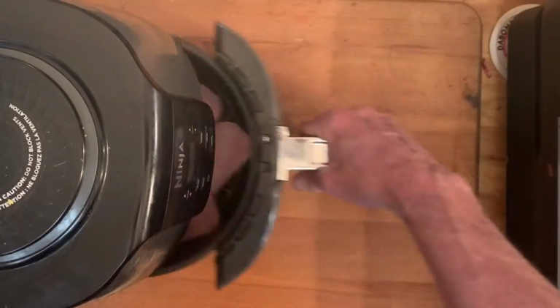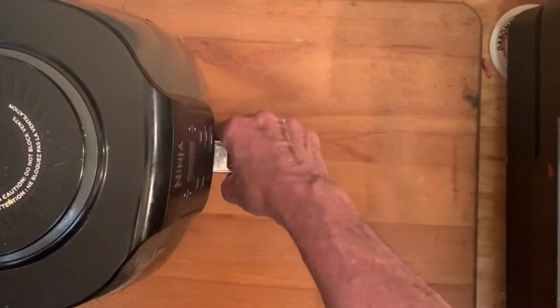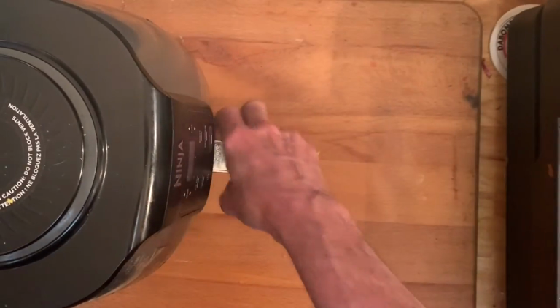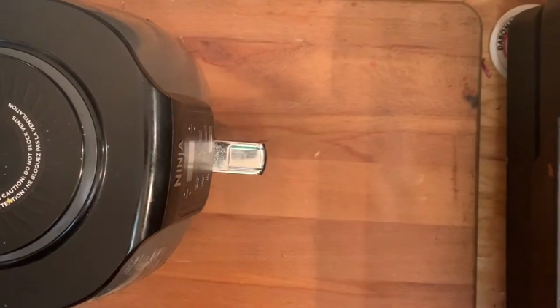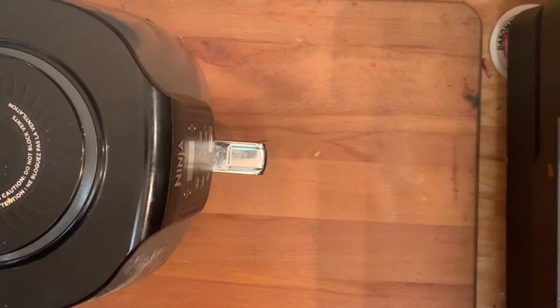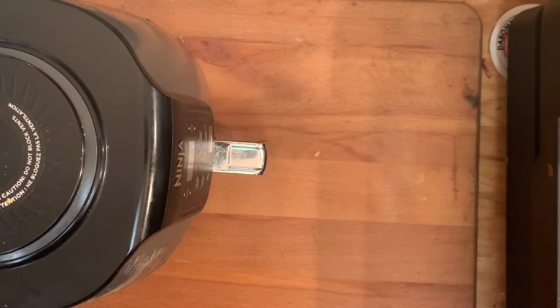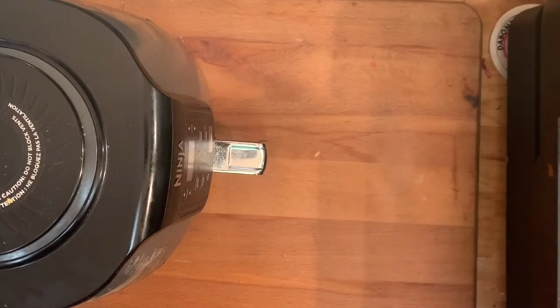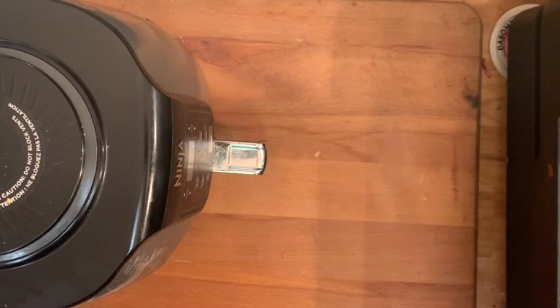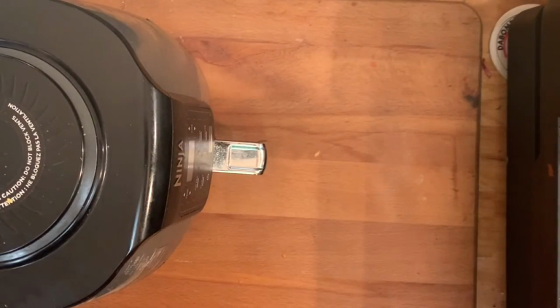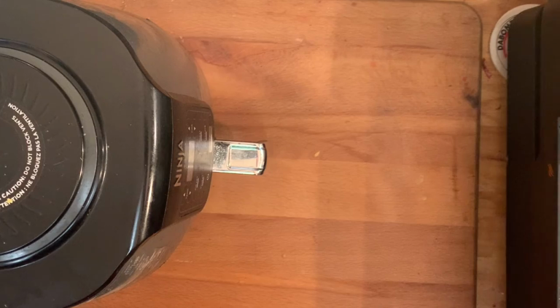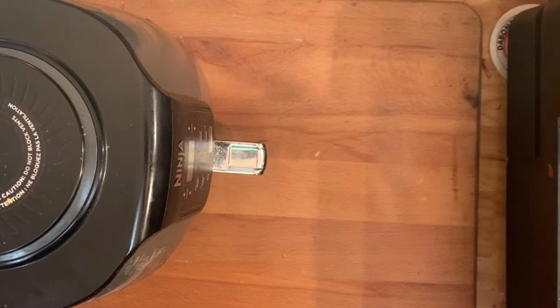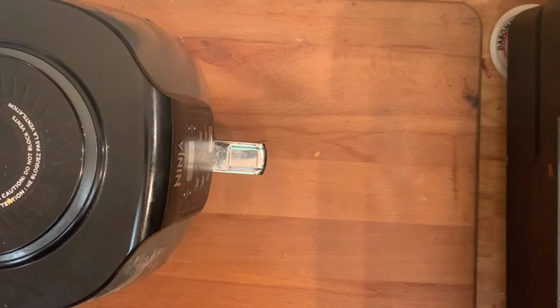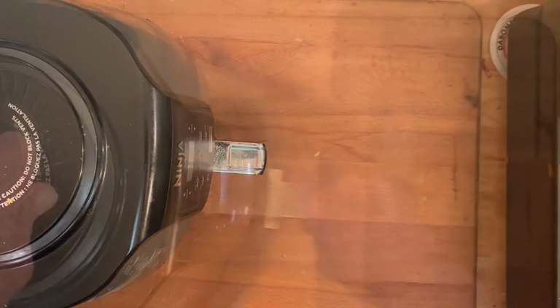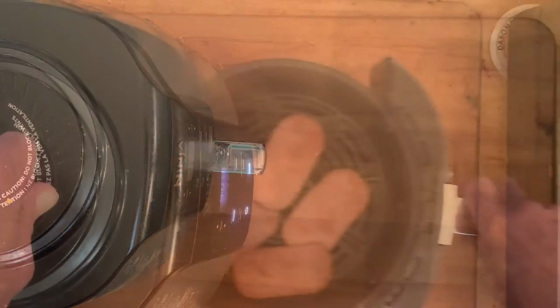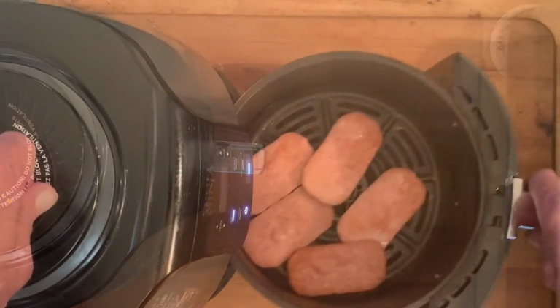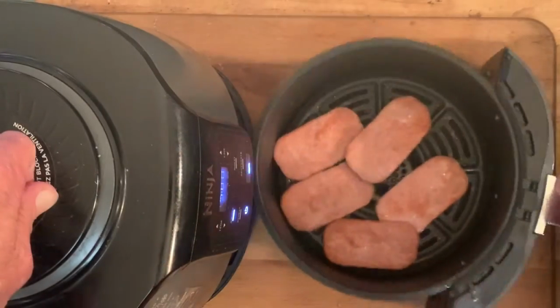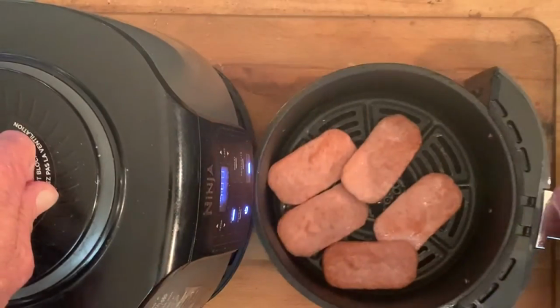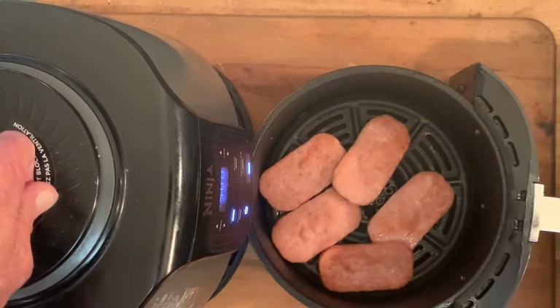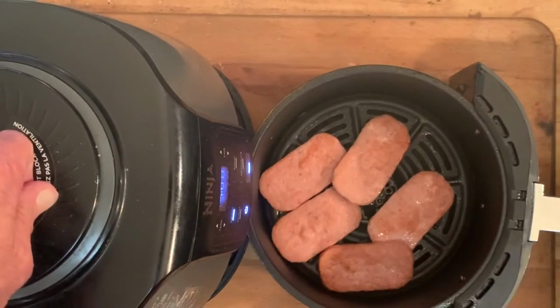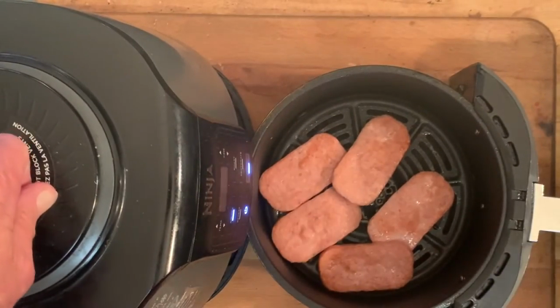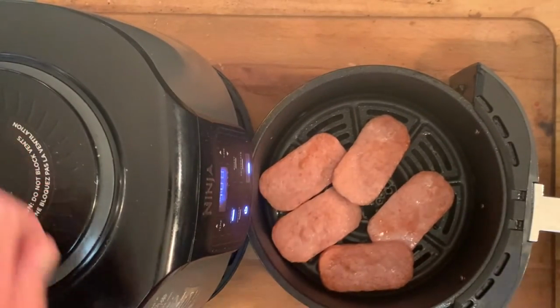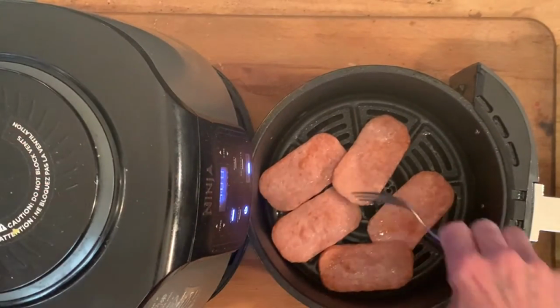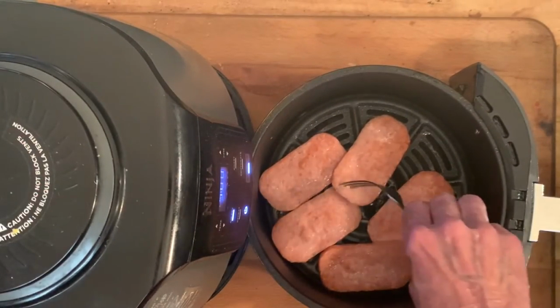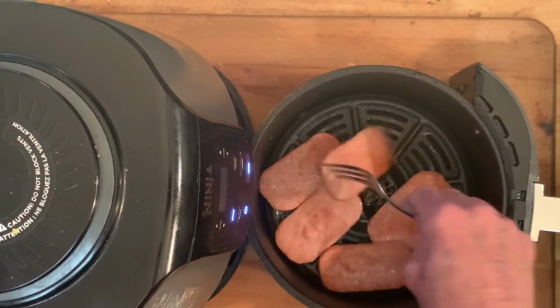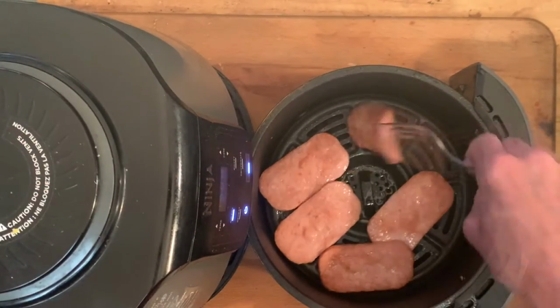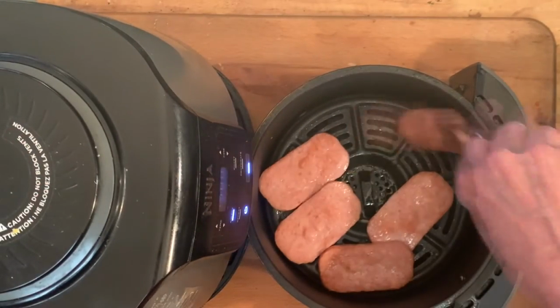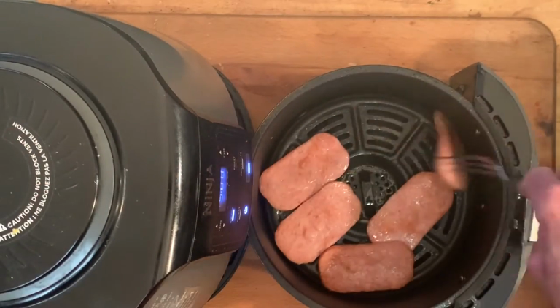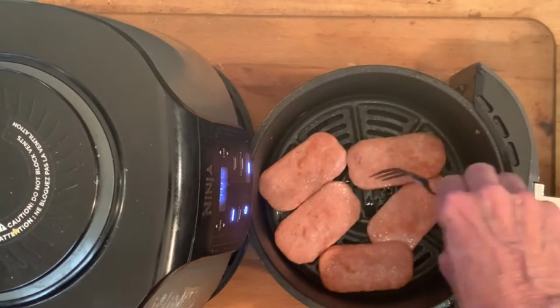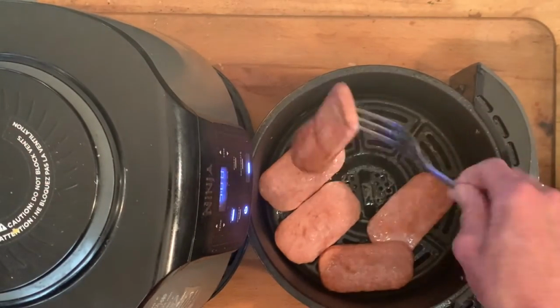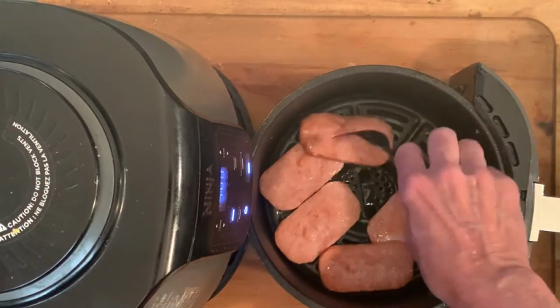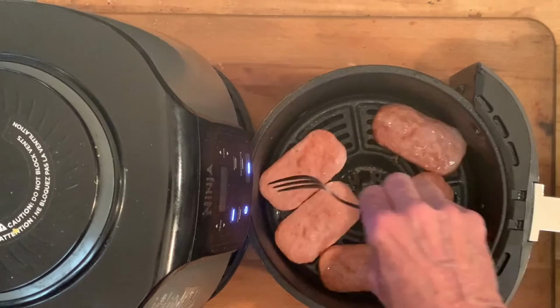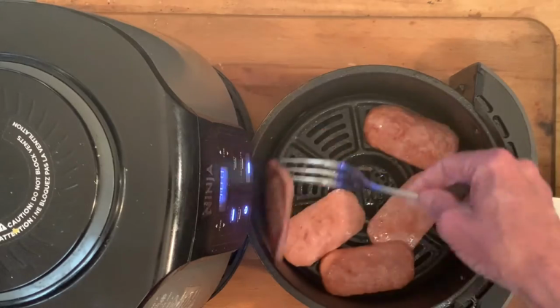Throw it in, cook at 400 for about five minutes, pull it back out, and you'll want to flip the Spam to the other side.